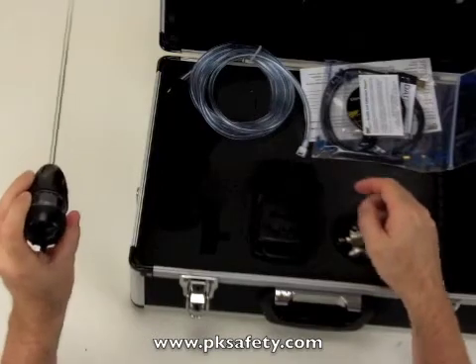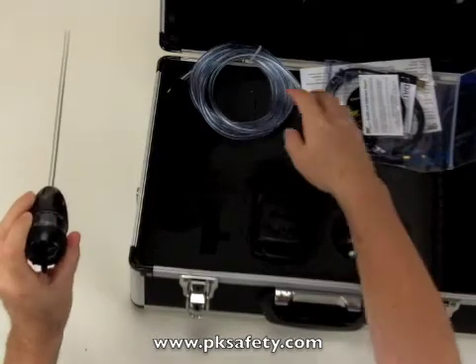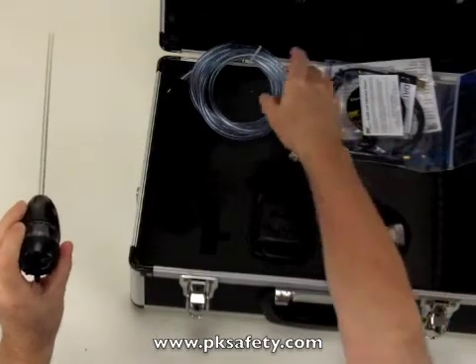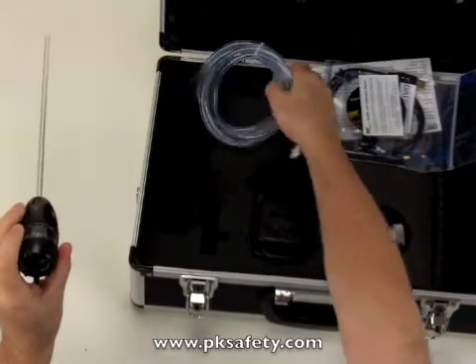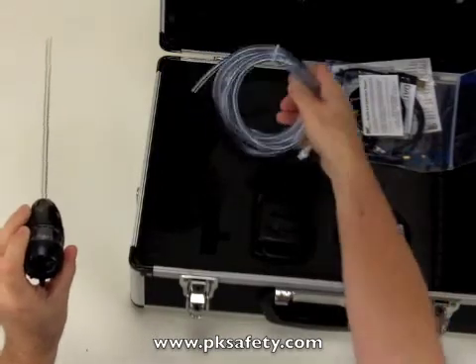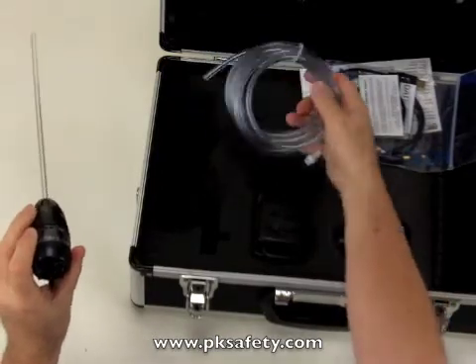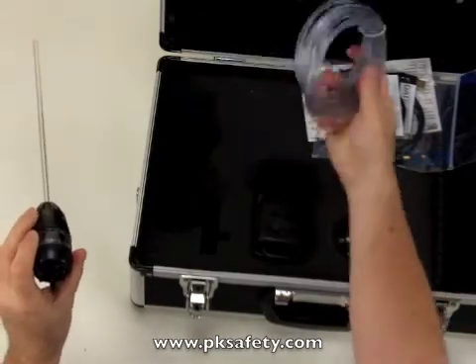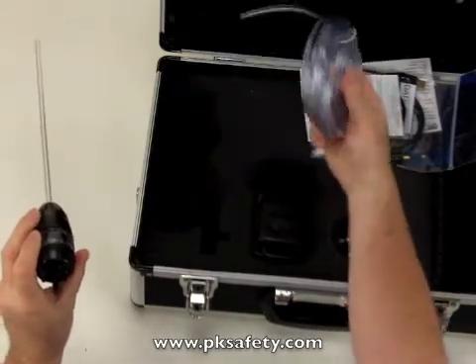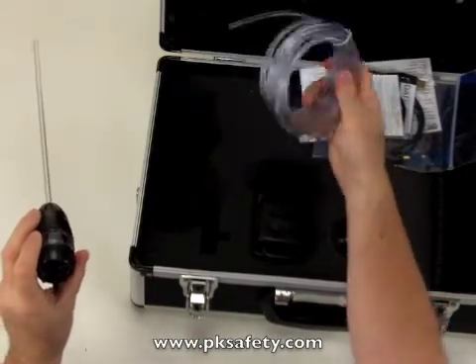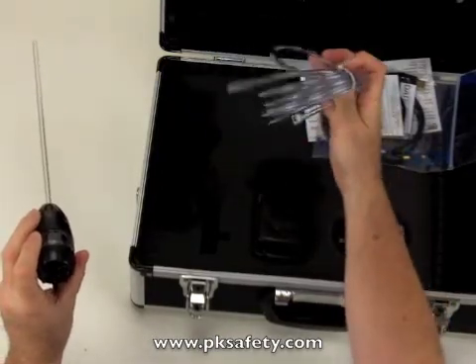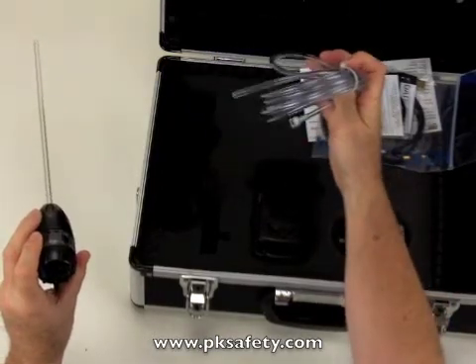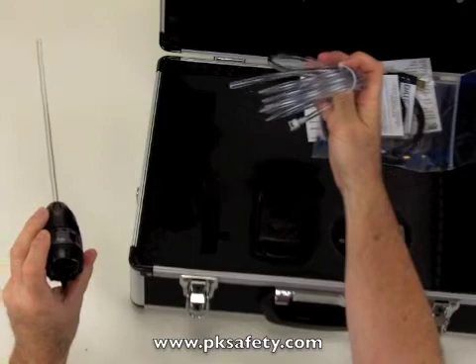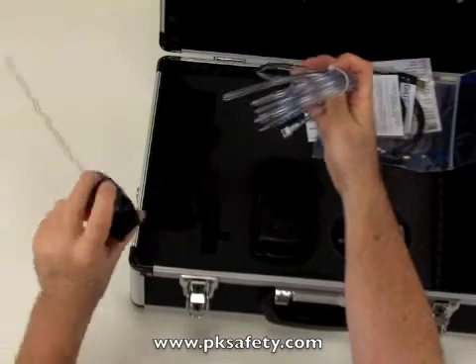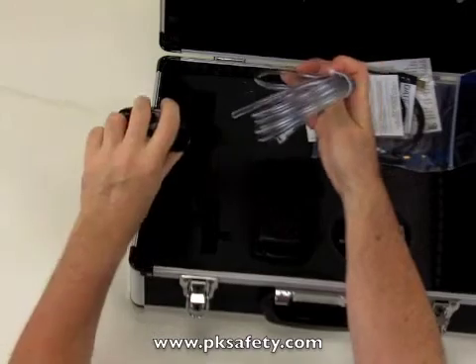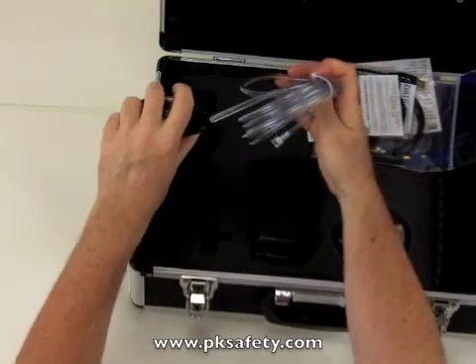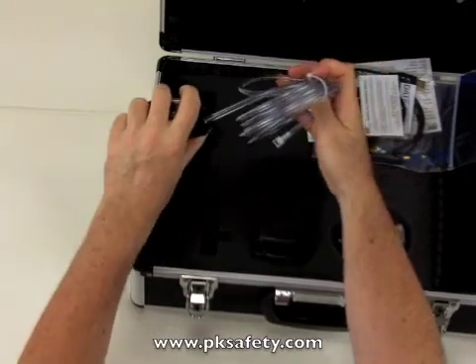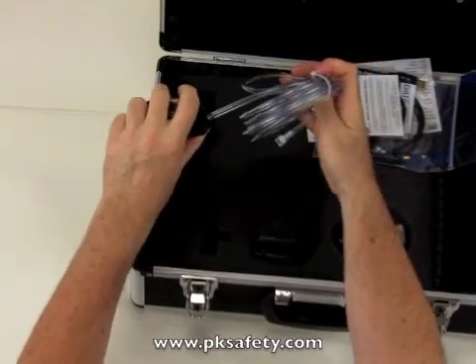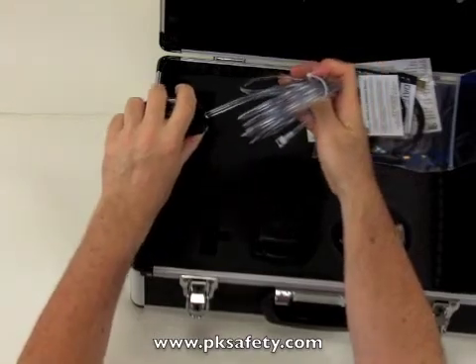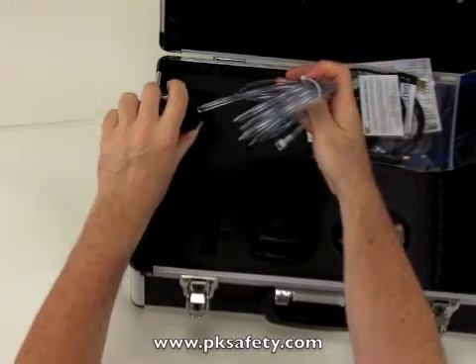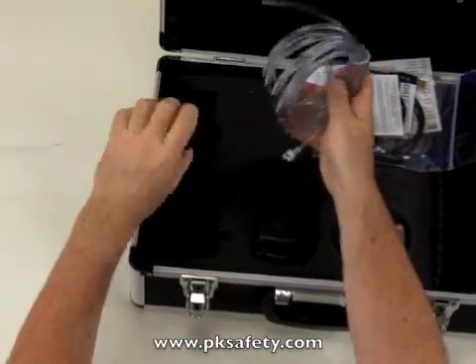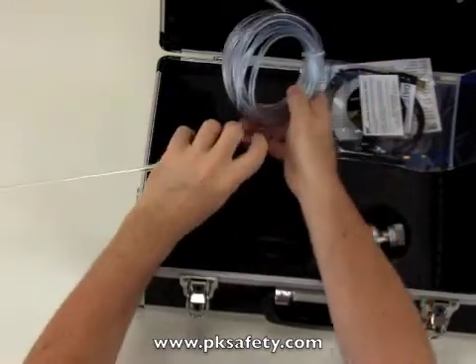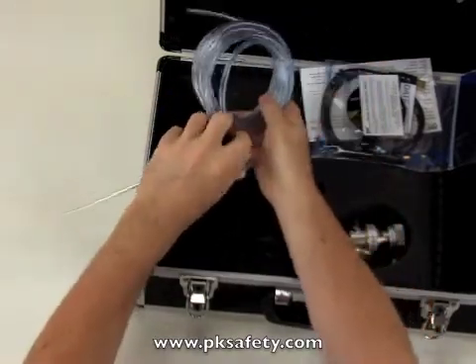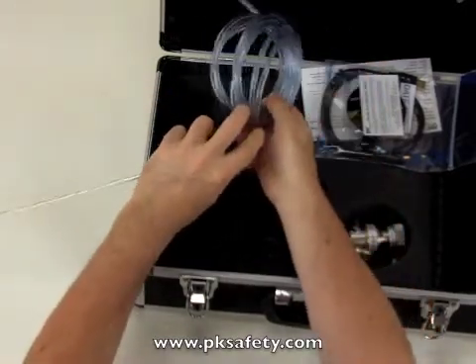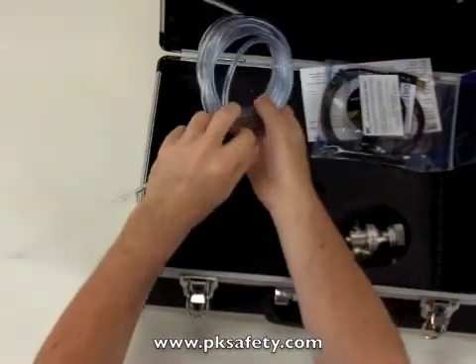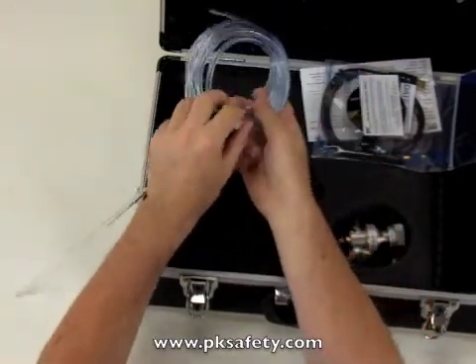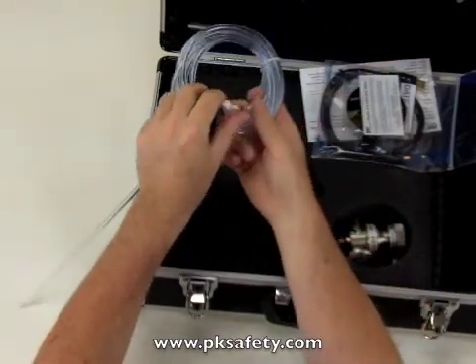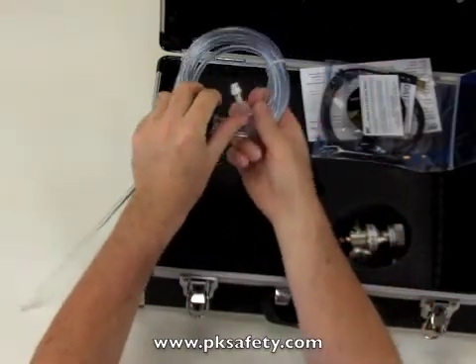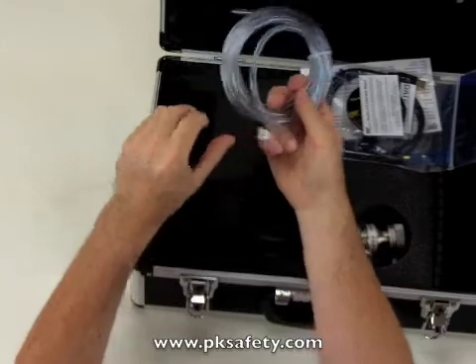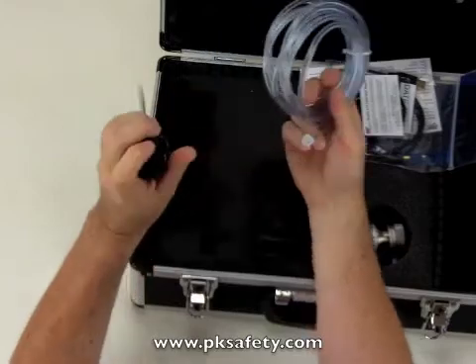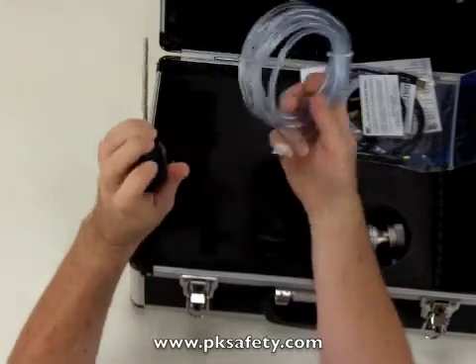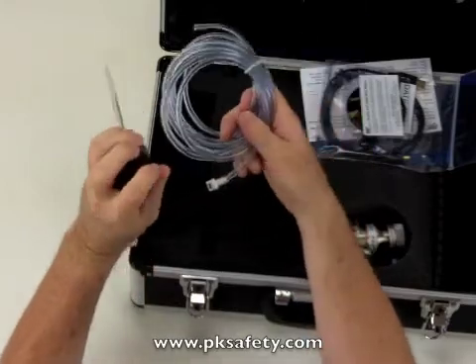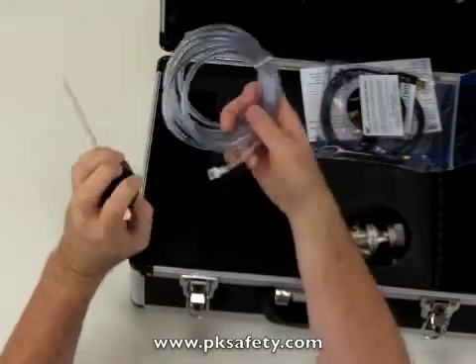To attach that to the instrument, they give you 10 feet of Tigon tubing. One end is going to go on this probe, and the other has the connector that goes on to the instrument and pulls the sample through.